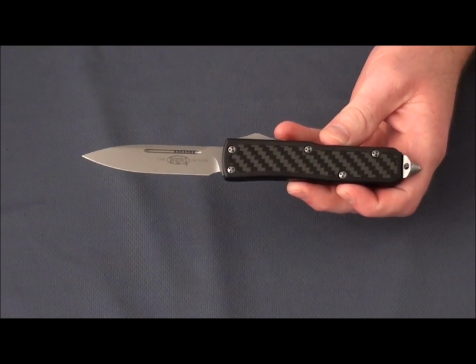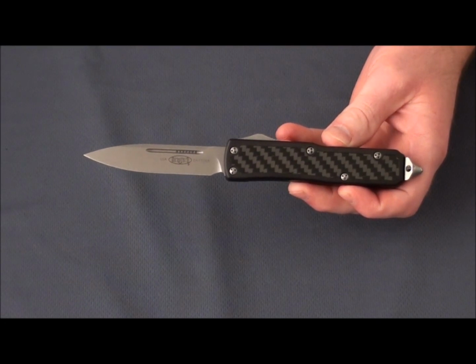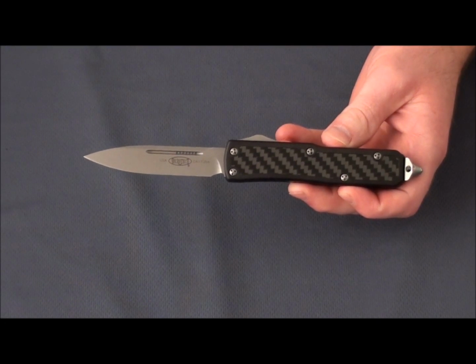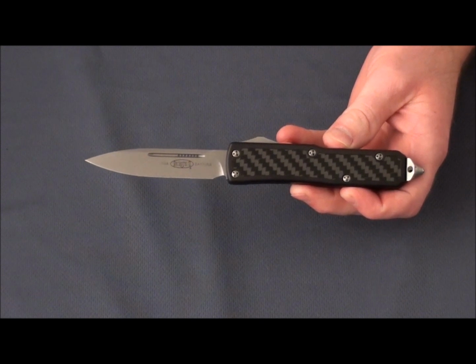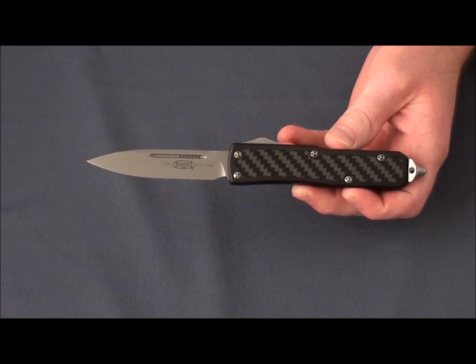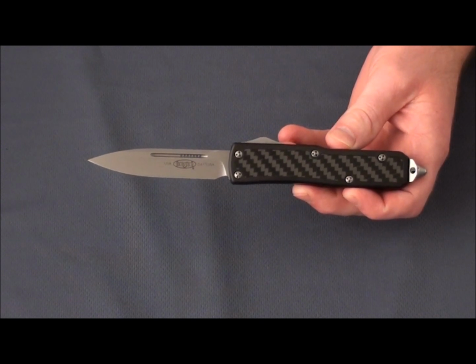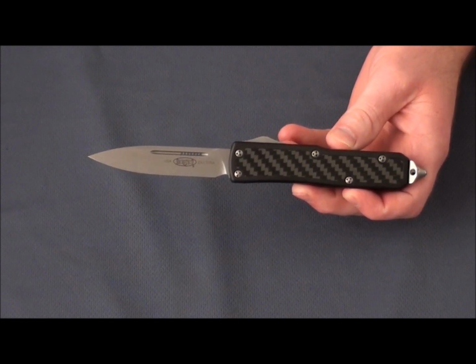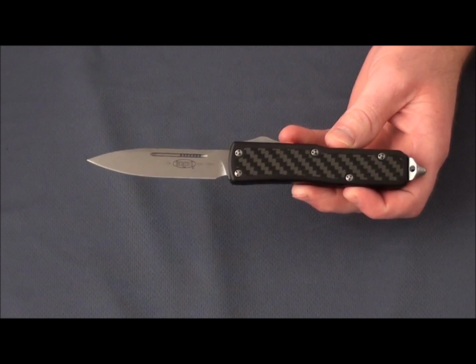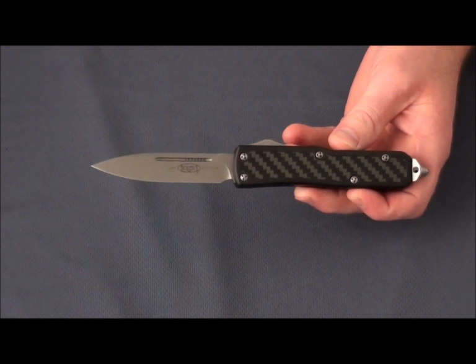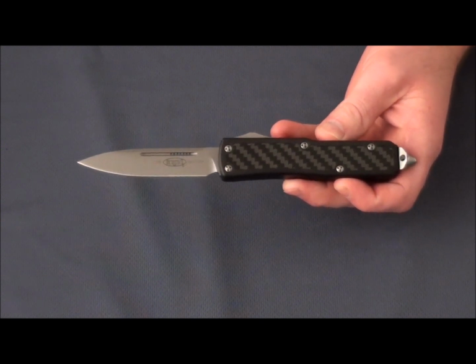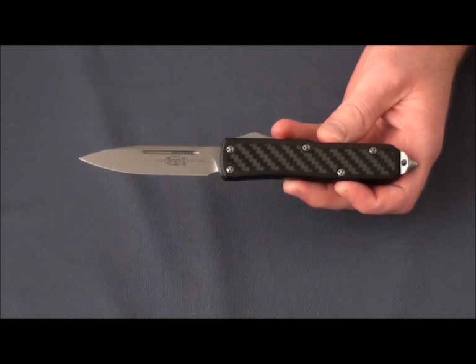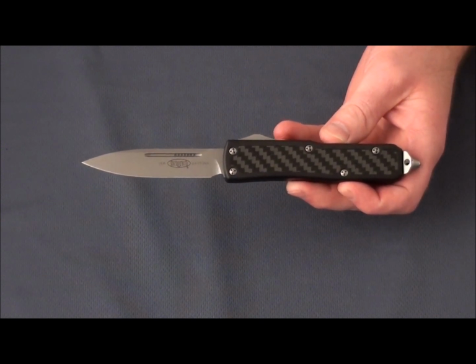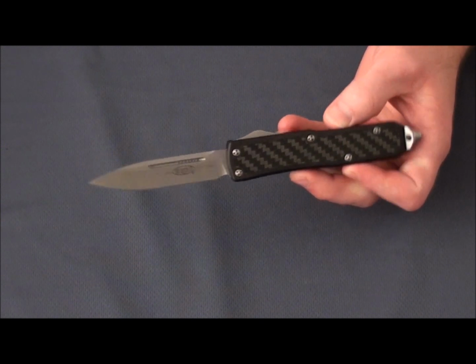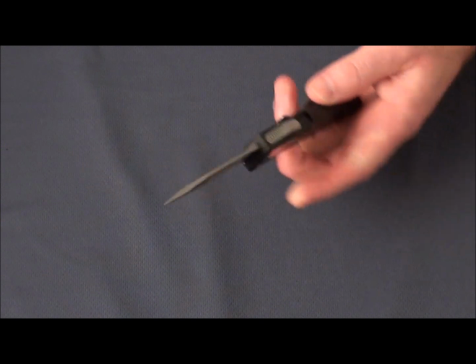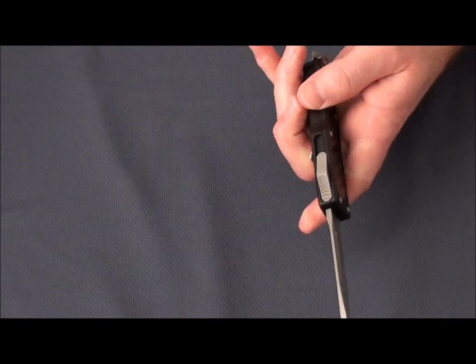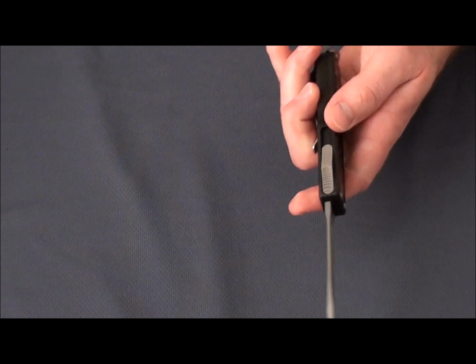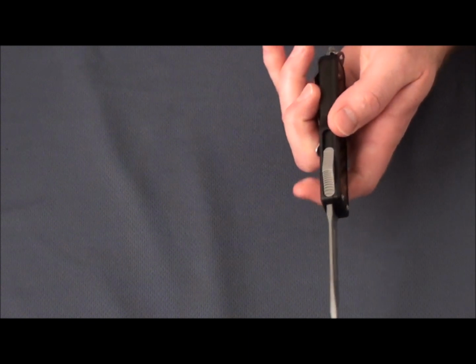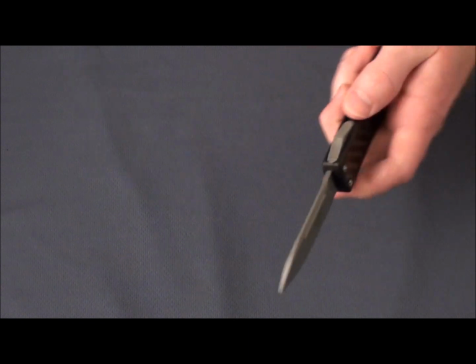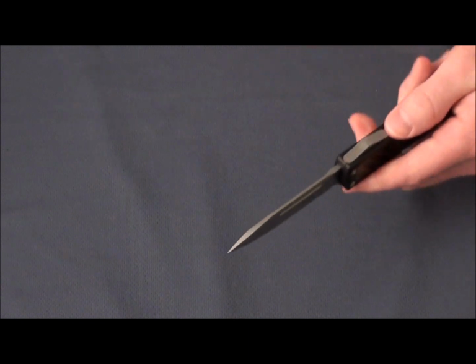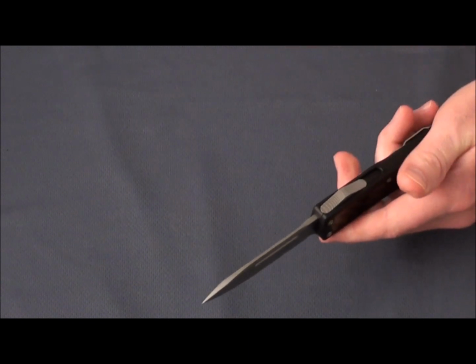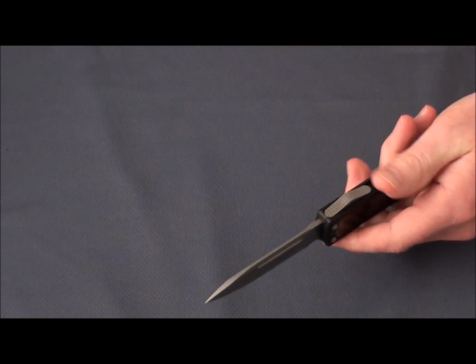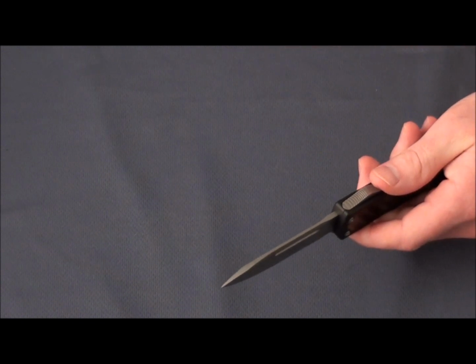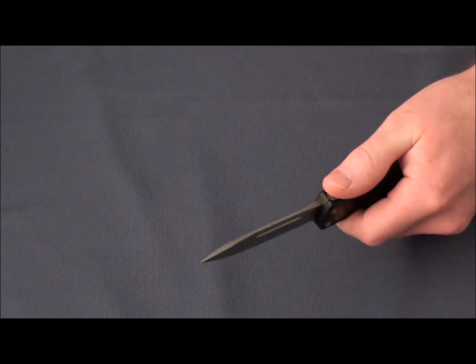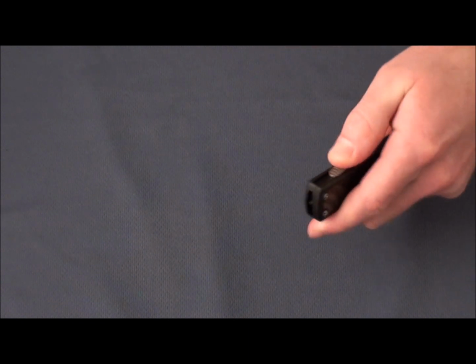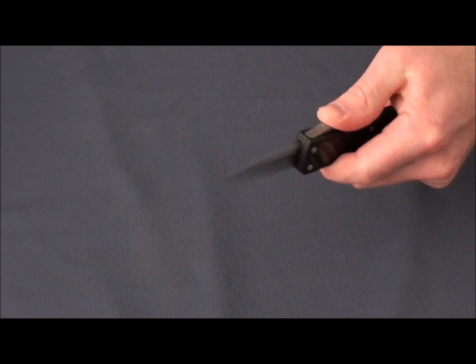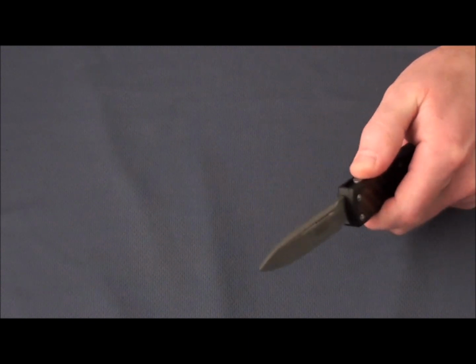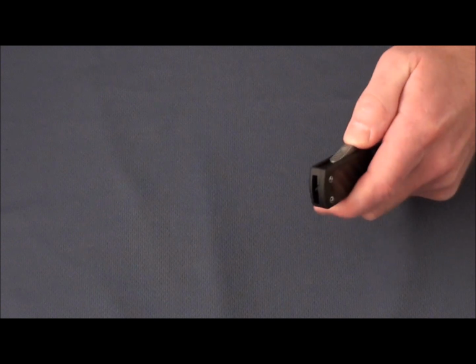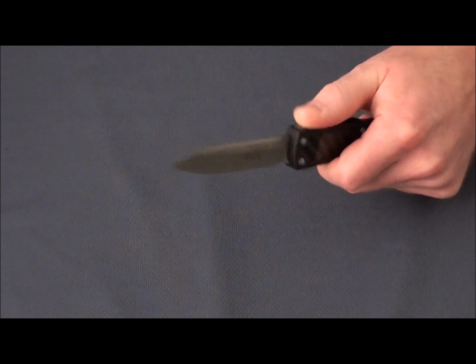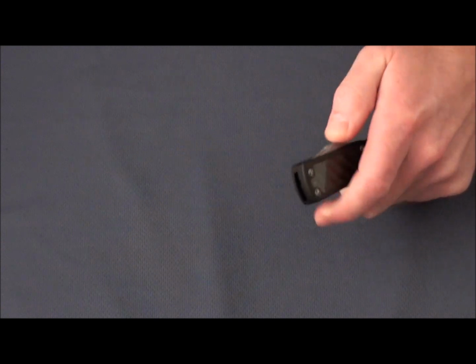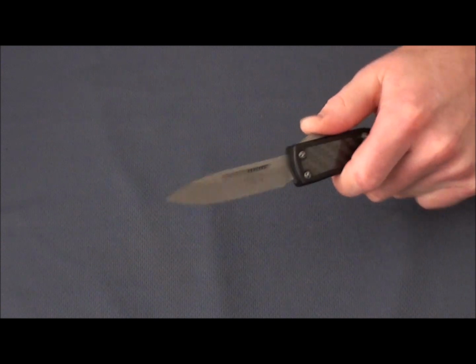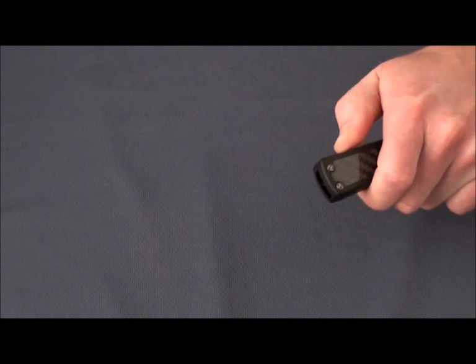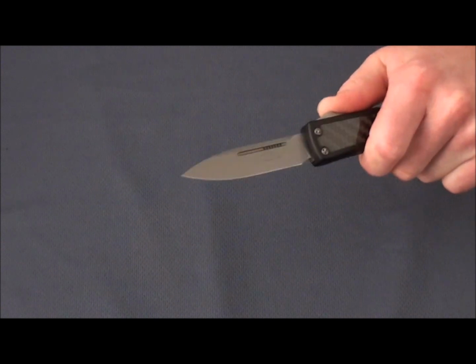Here we have the Microtech Daytona out-the-front knife. It's a double-action knife — it fires in and out via this sliding button that you see up top. It's an addictive switch.